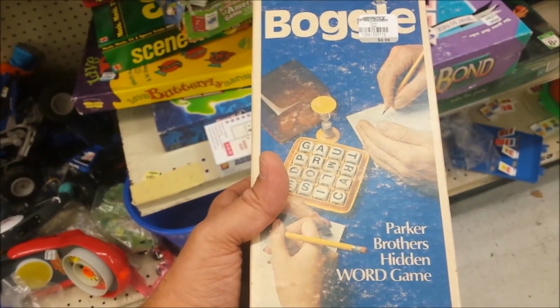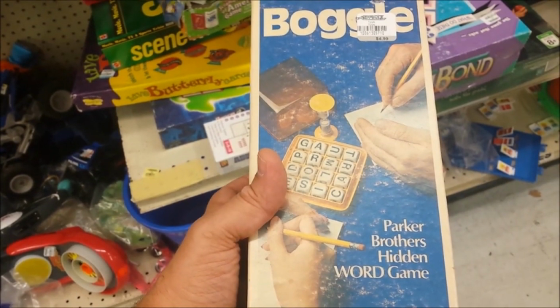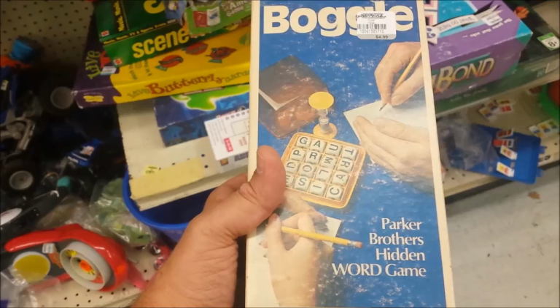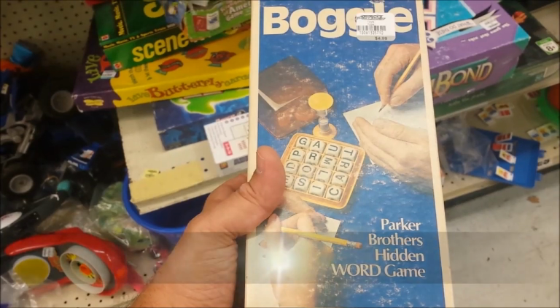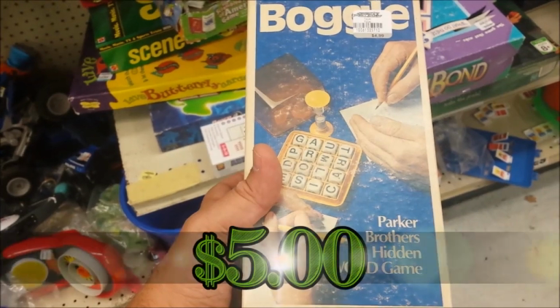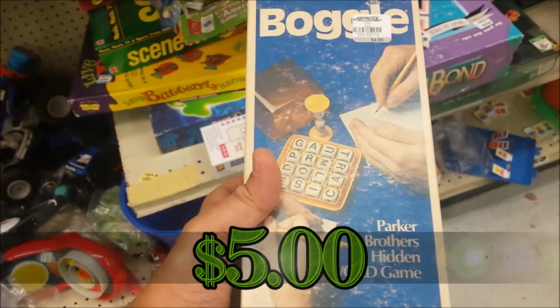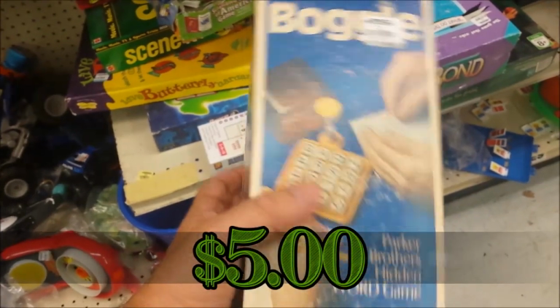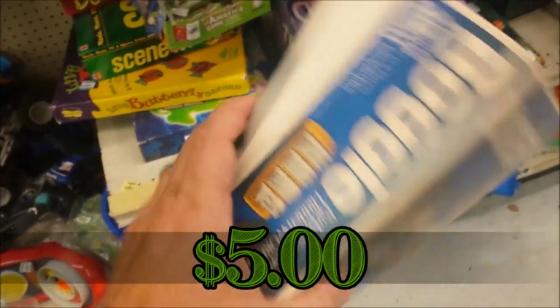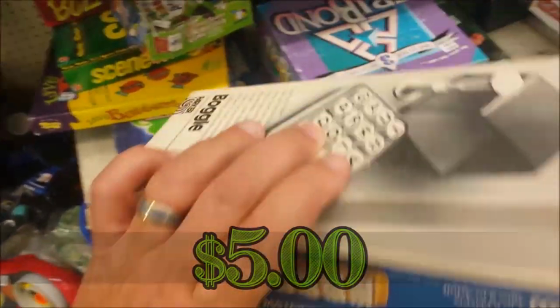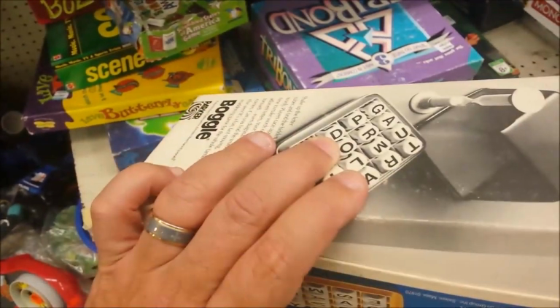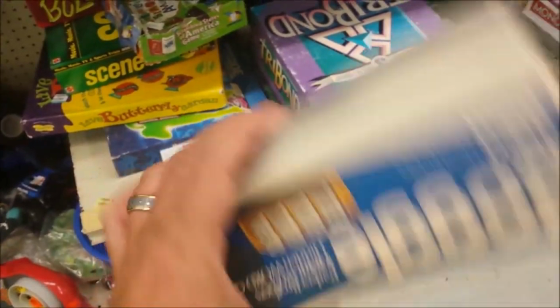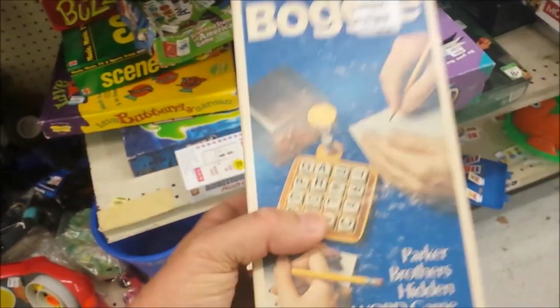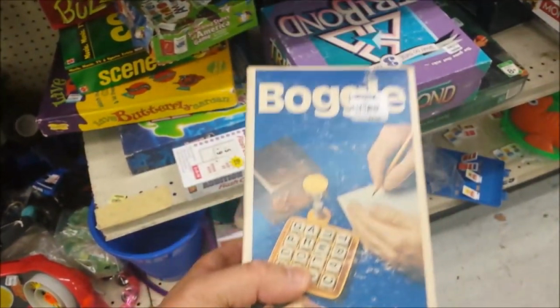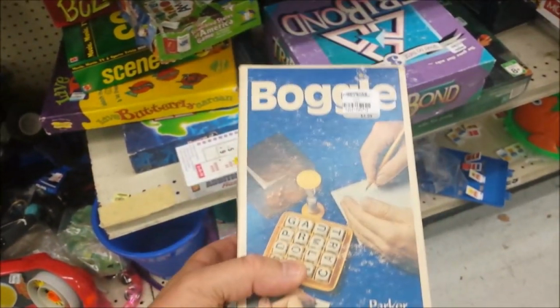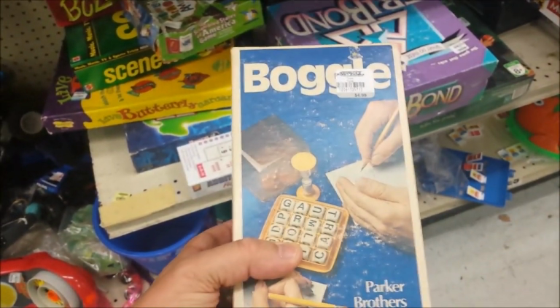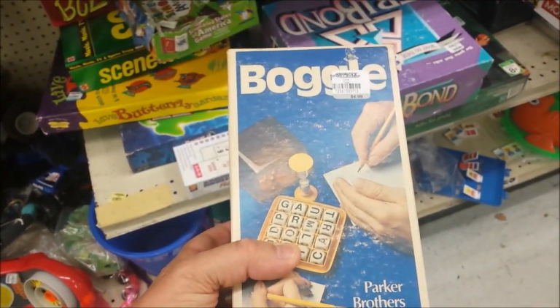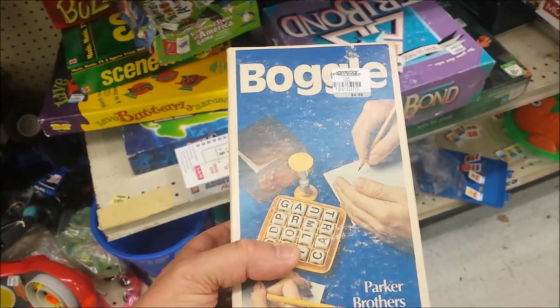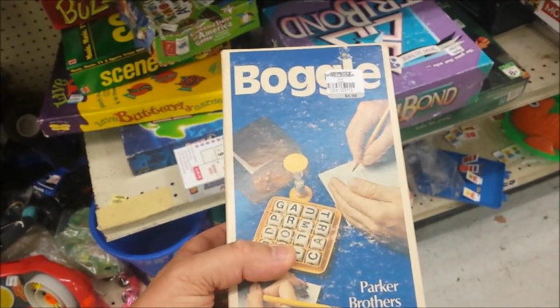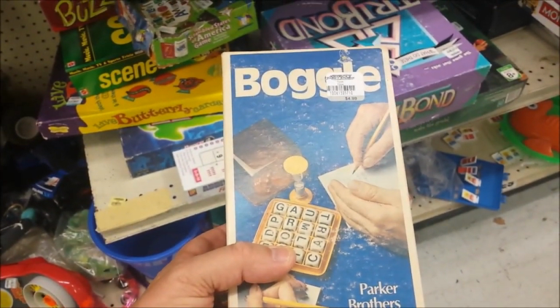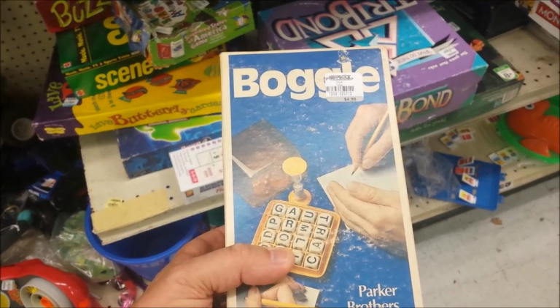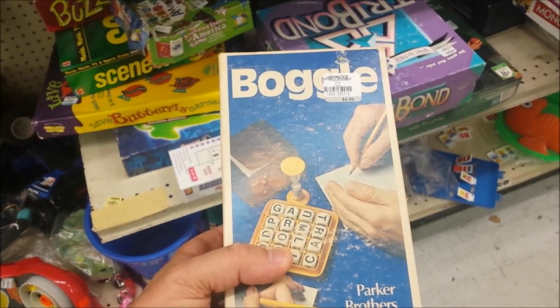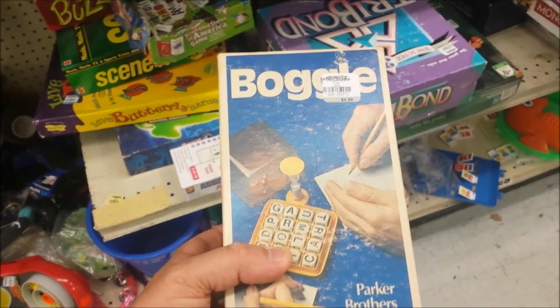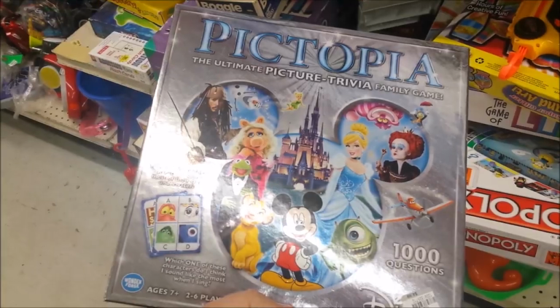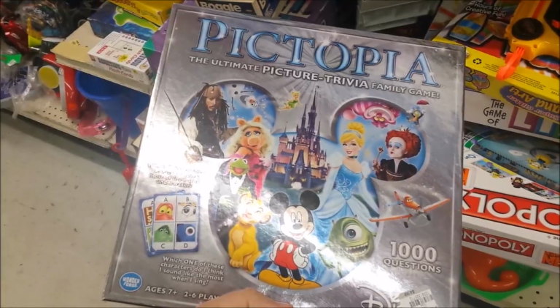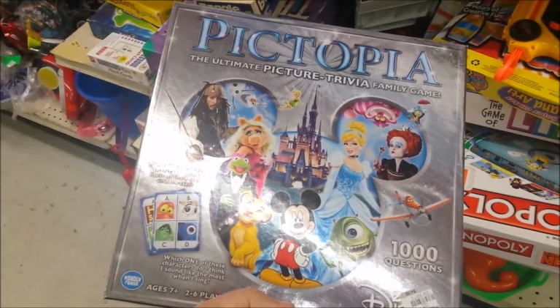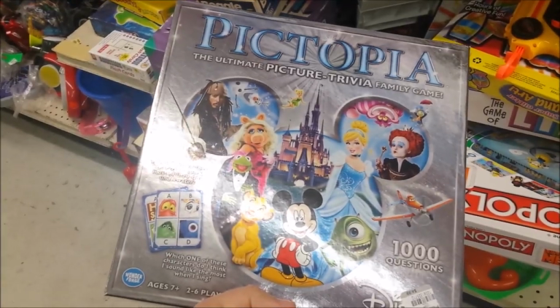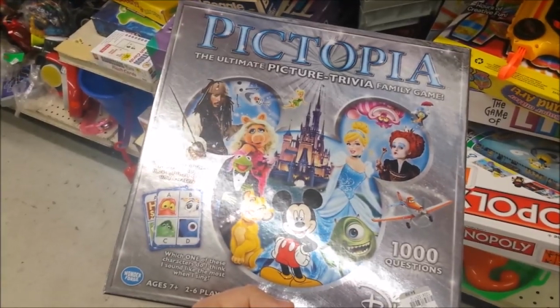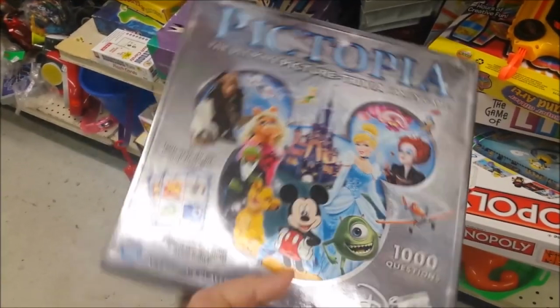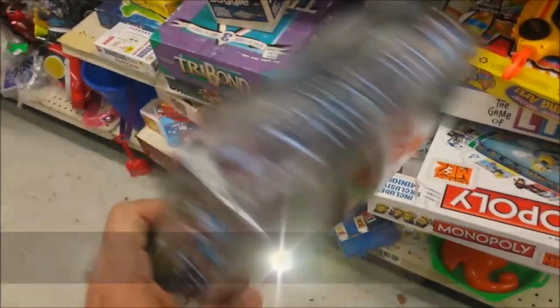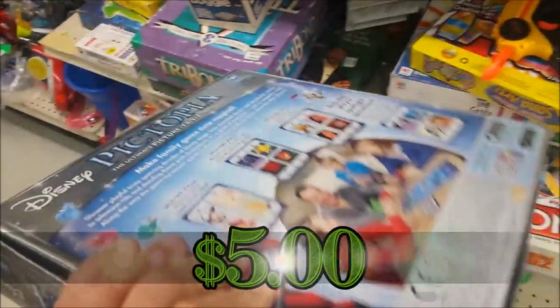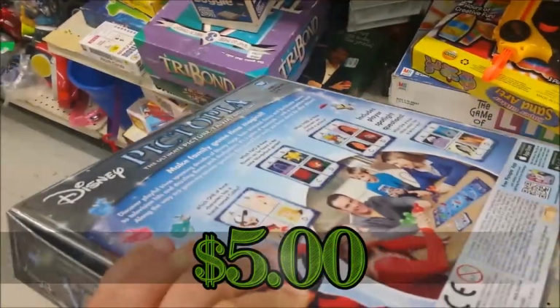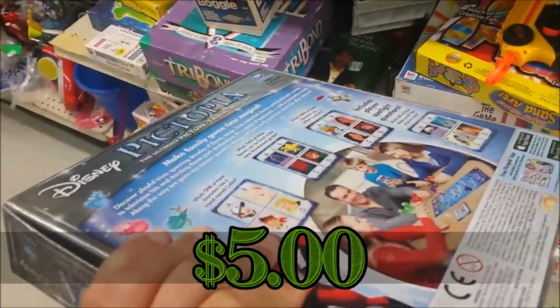Here we have a vintage version of Boggle. I would probably have gotten this if it wasn't five dollars — that's a little bit high — so I'm going to leave this one here too.